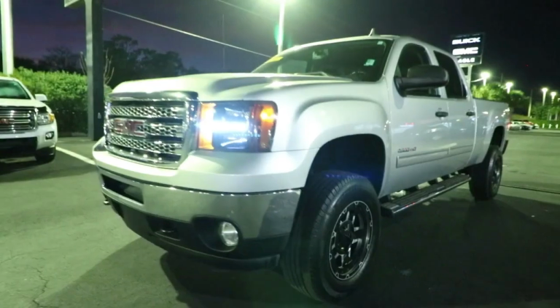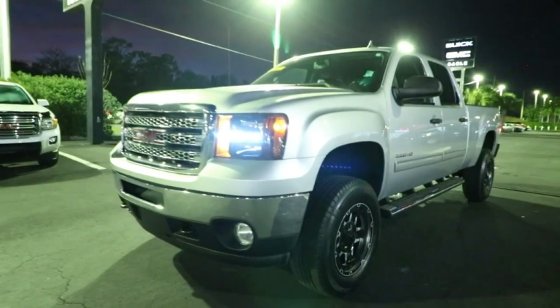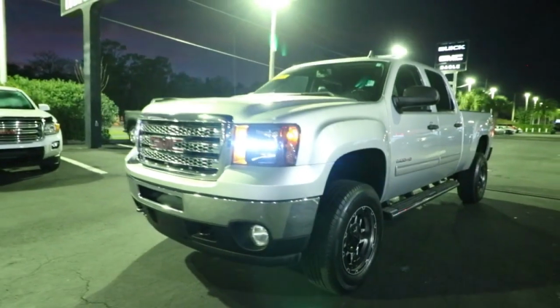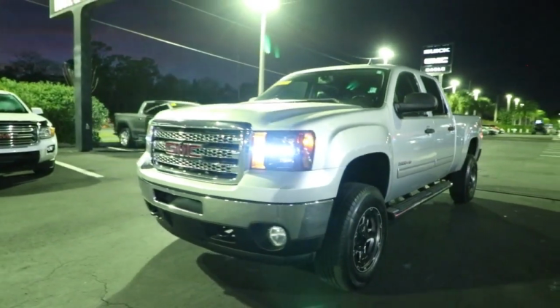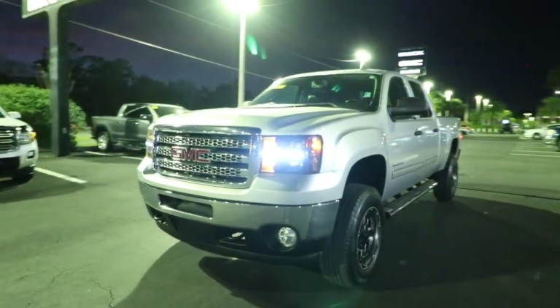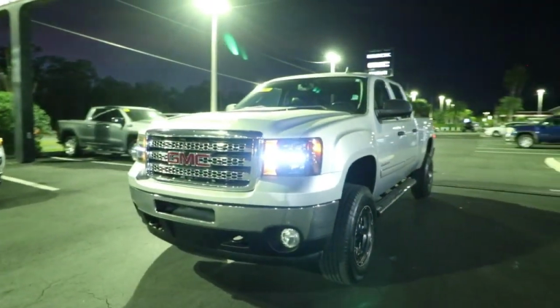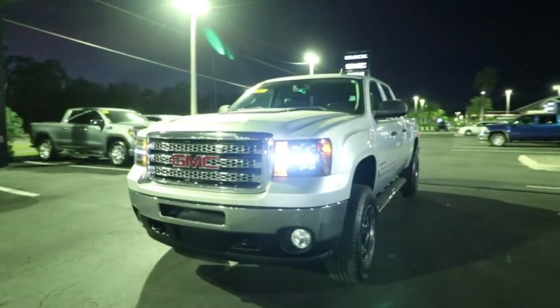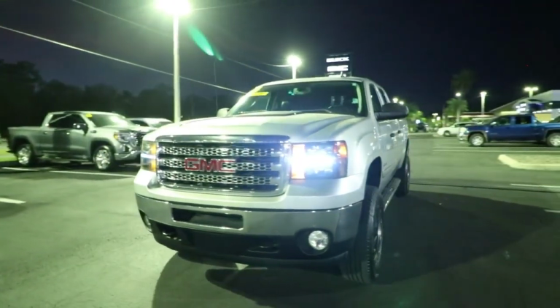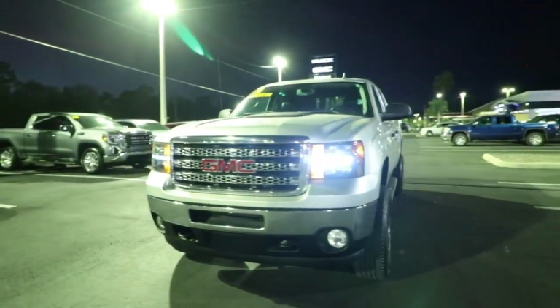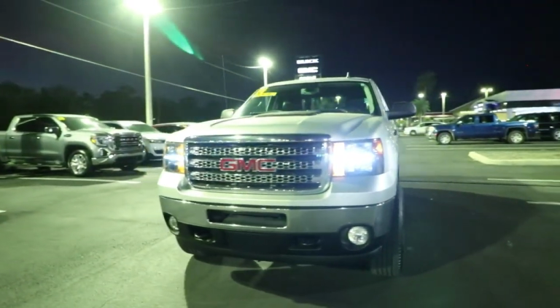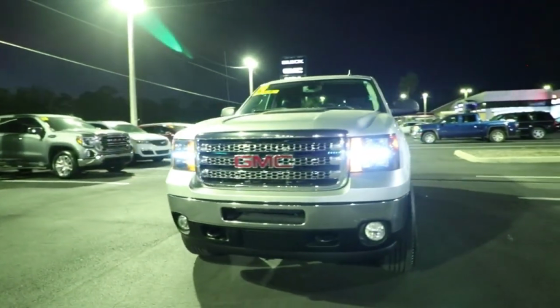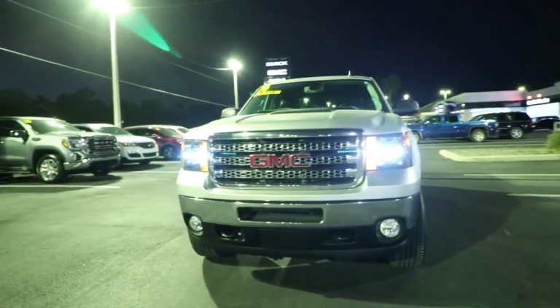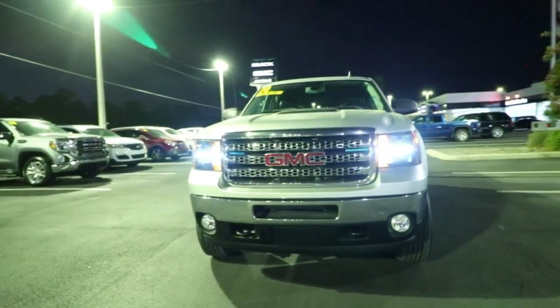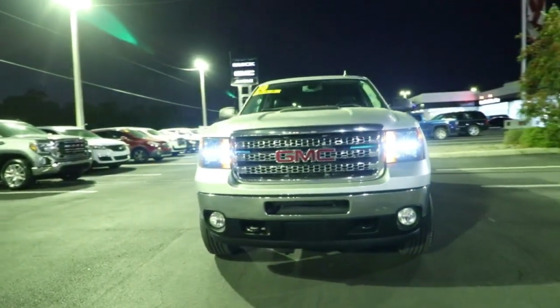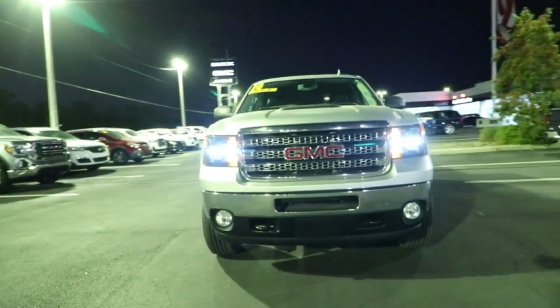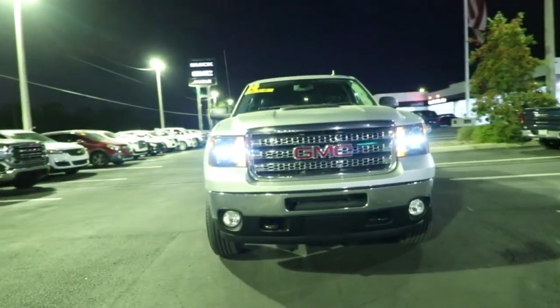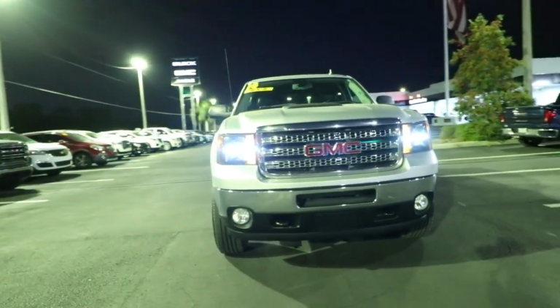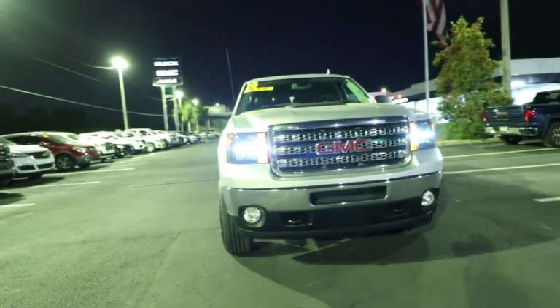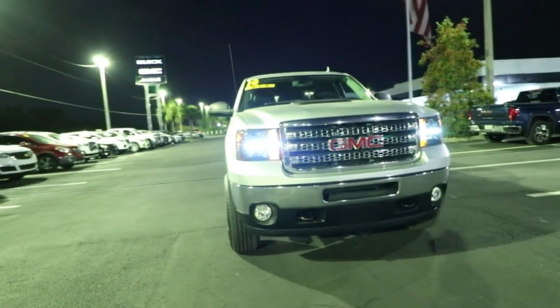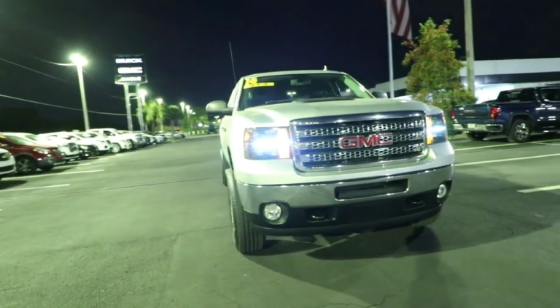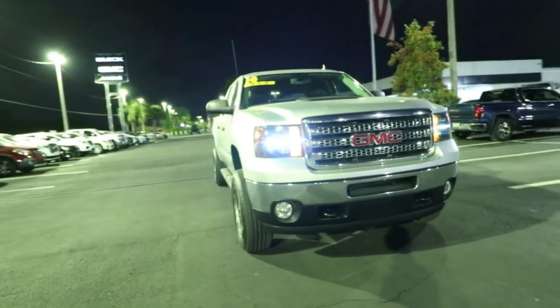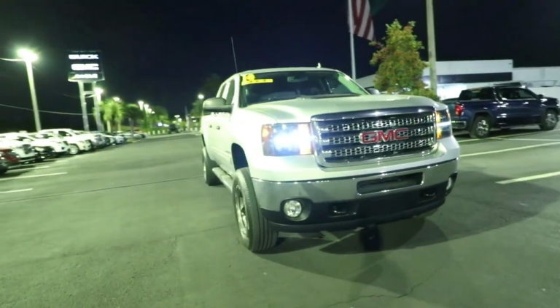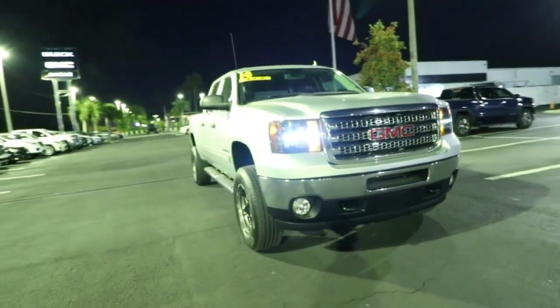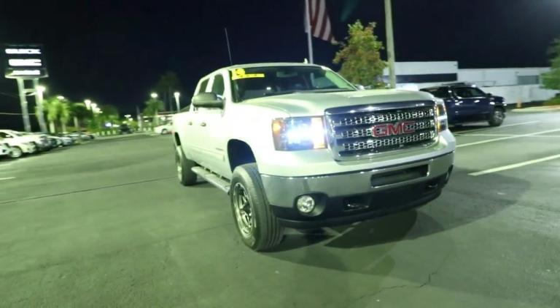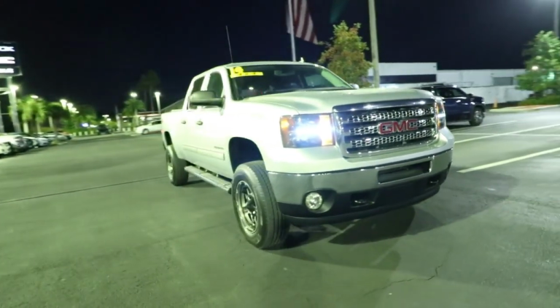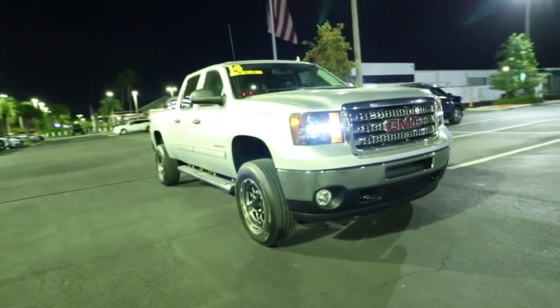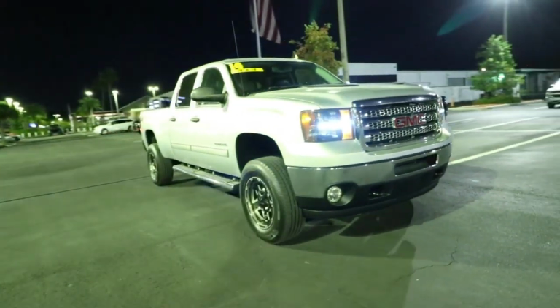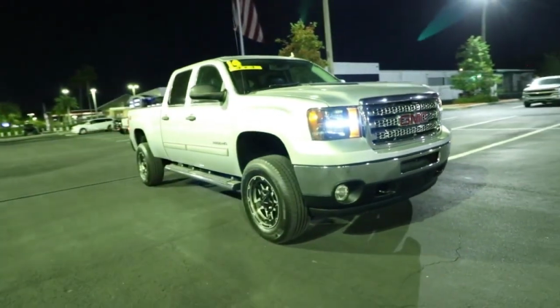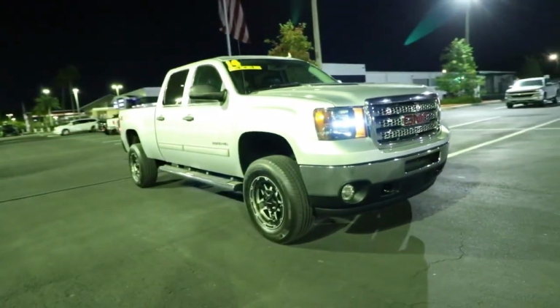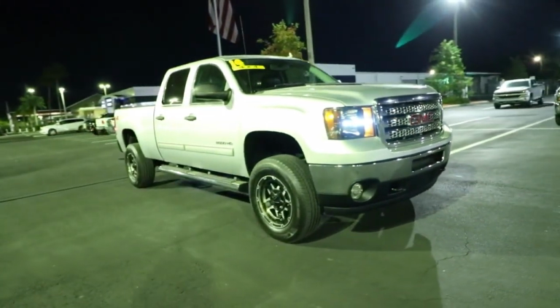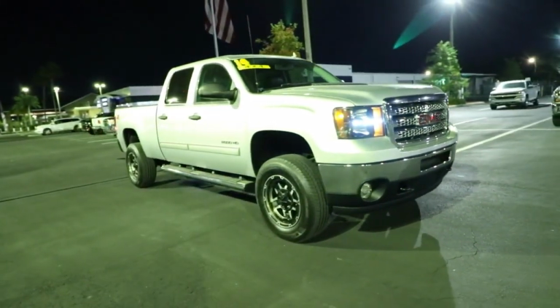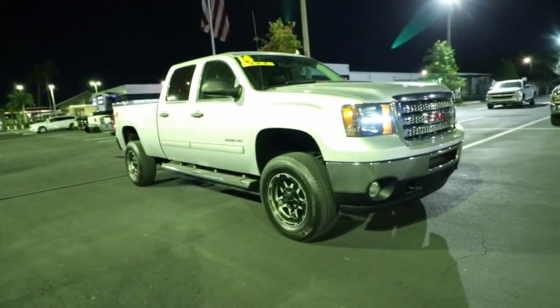Here is a wonderful 2014 GMC Sierra. This vehicle is an outstanding buy with fewer than 200,000 miles on the odometer.